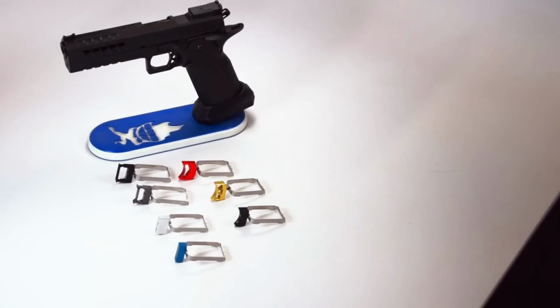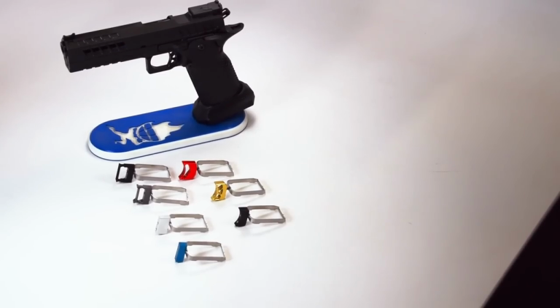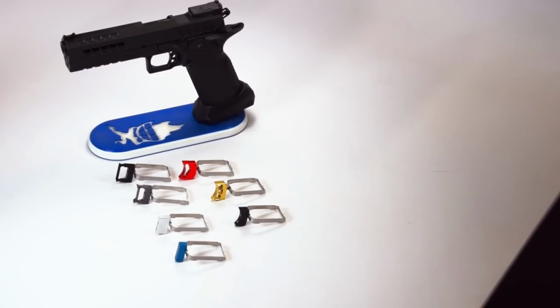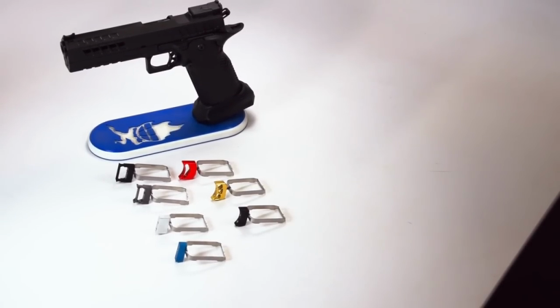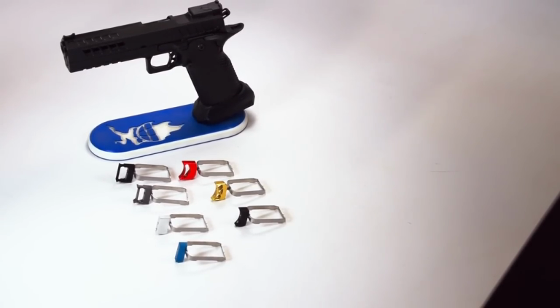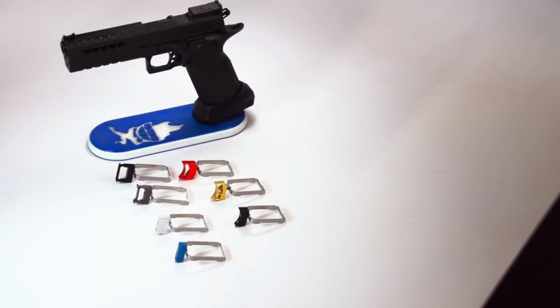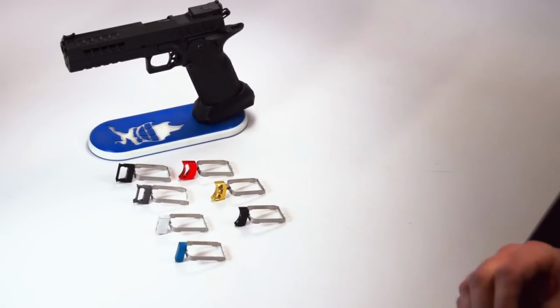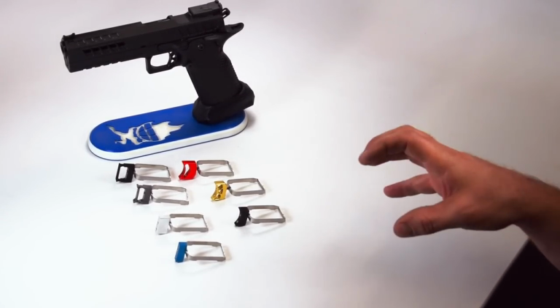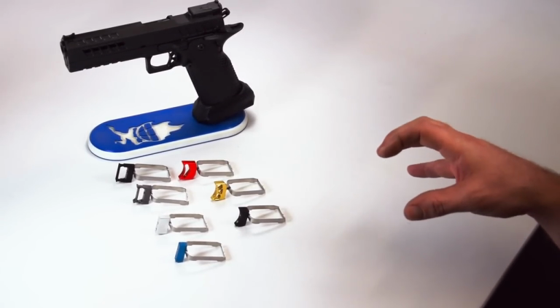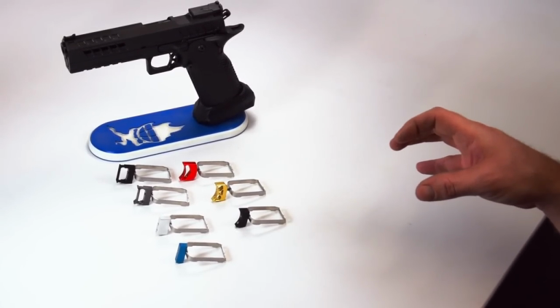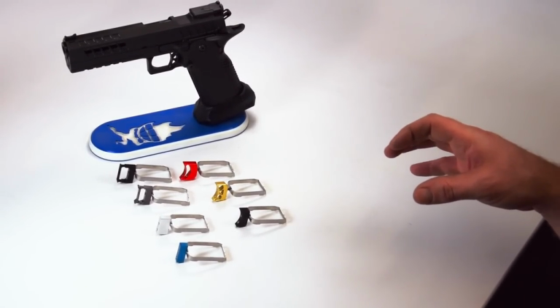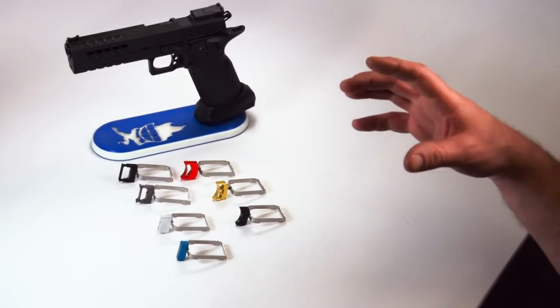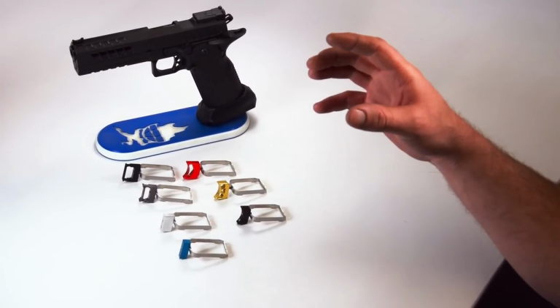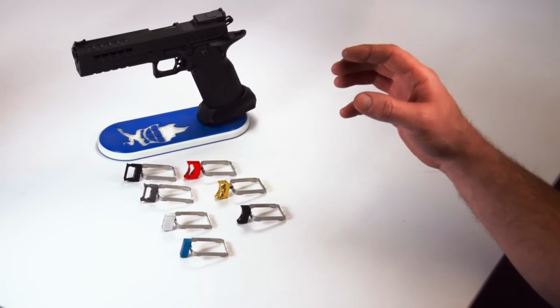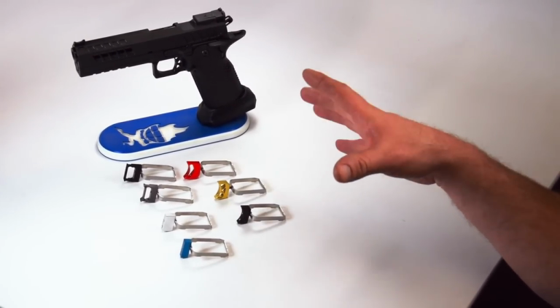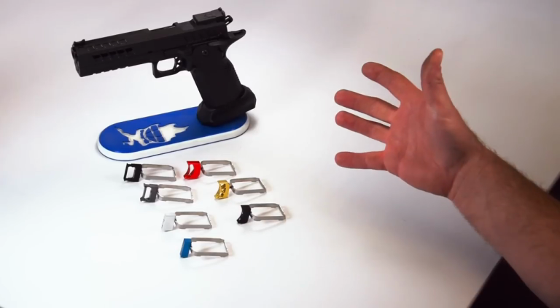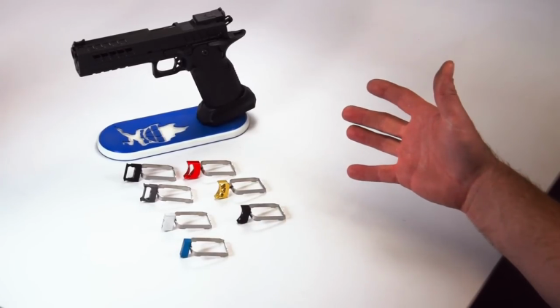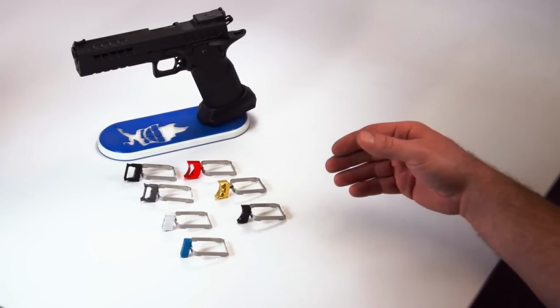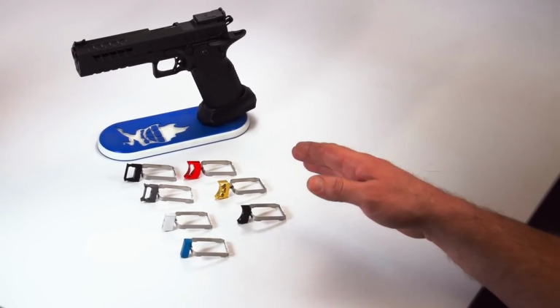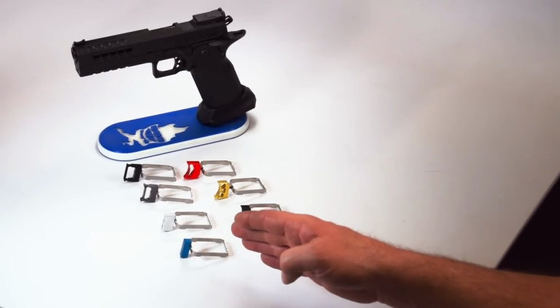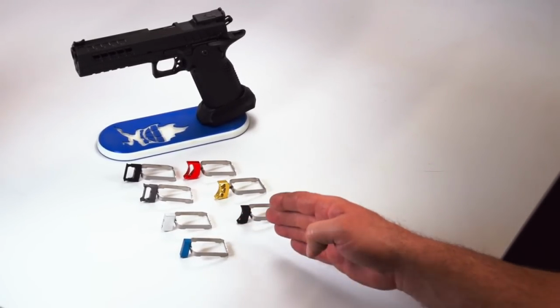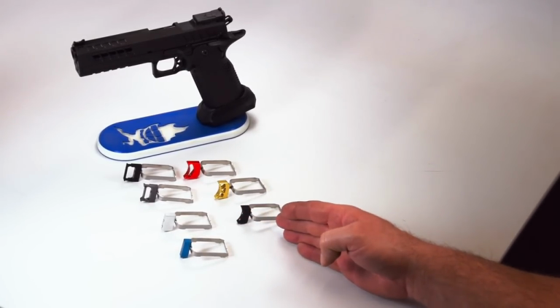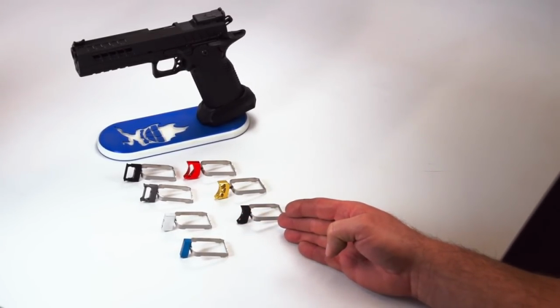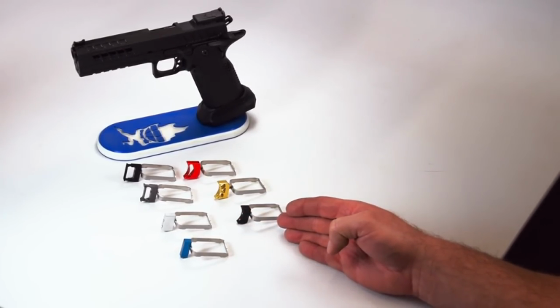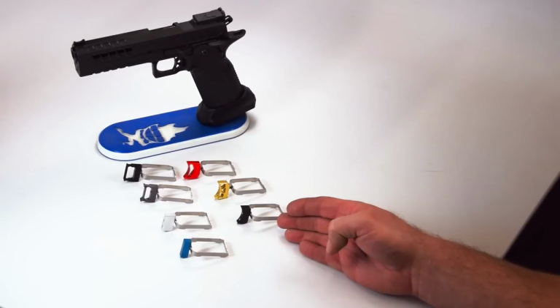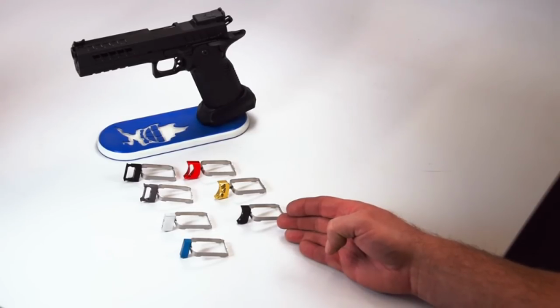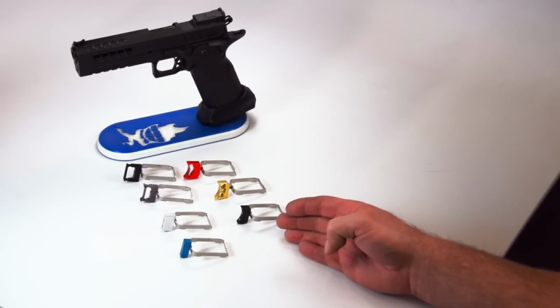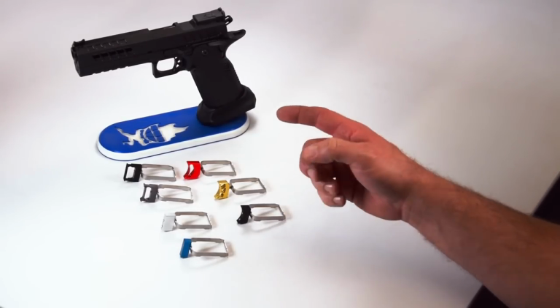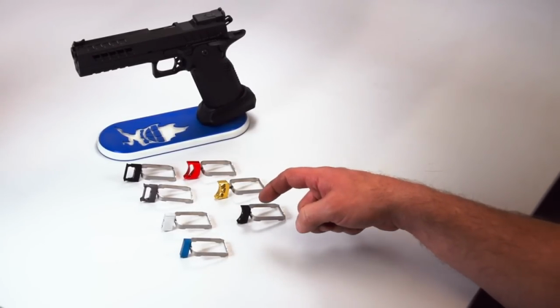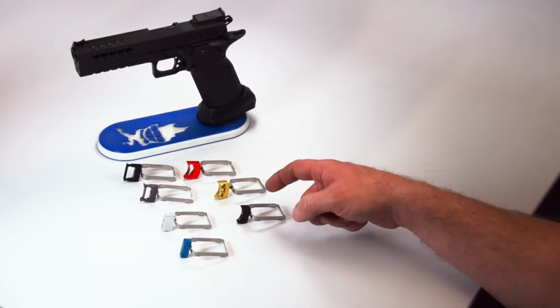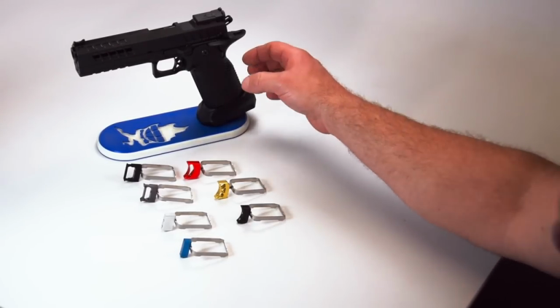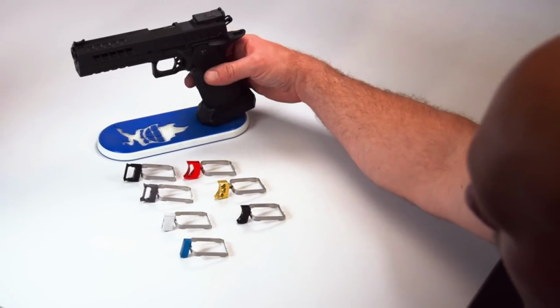Hey everybody, Adam from Atlas Gunworks. We're going to talk about trigger length today and what size trigger you should have. The honest difference between short and curved is it doesn't matter, as long as your hand is contacting the center.